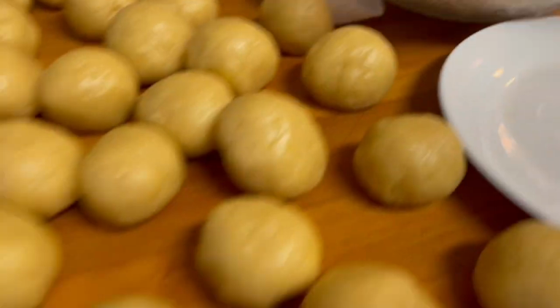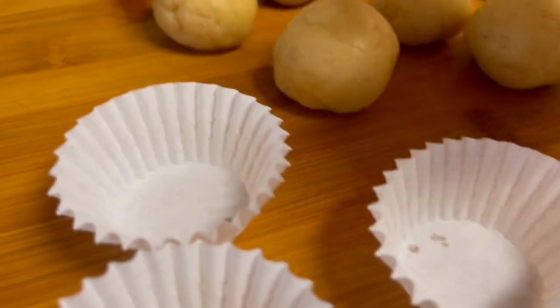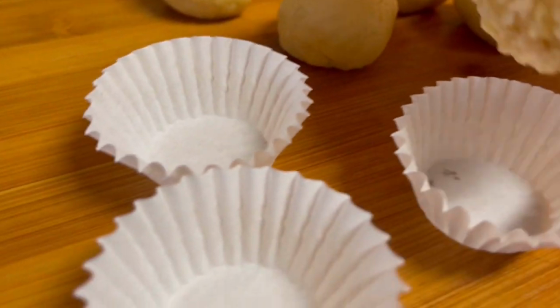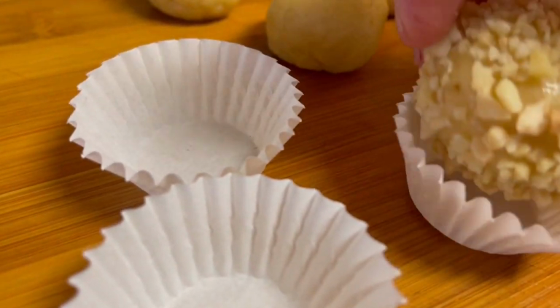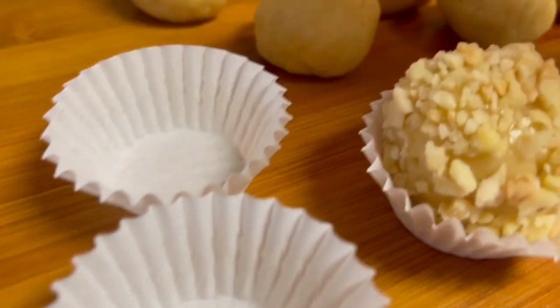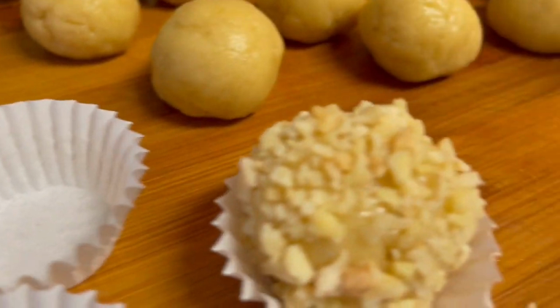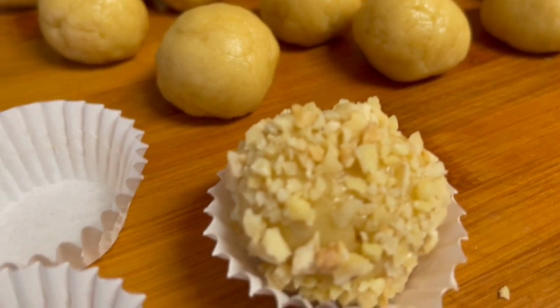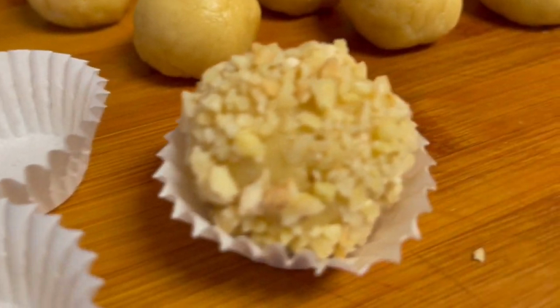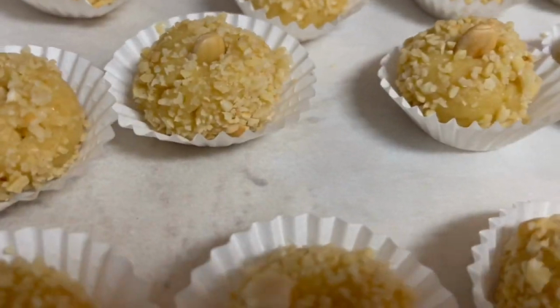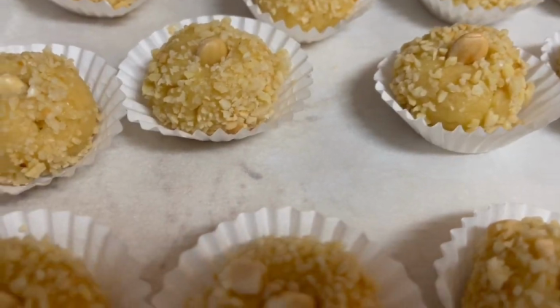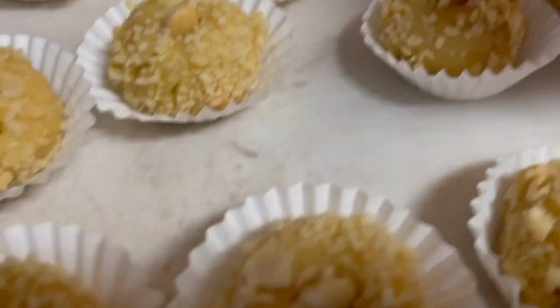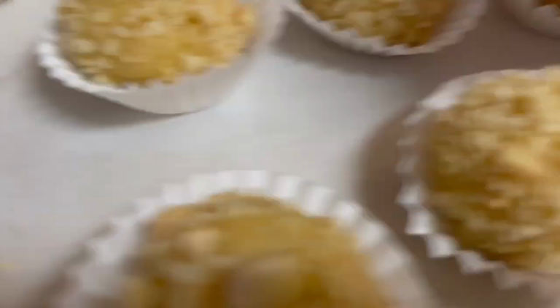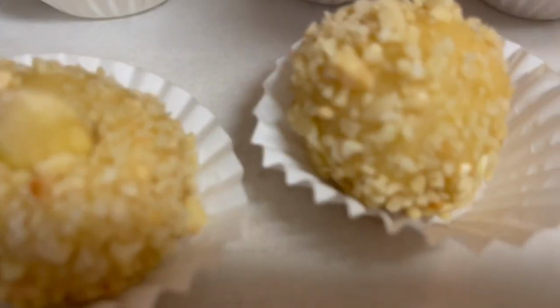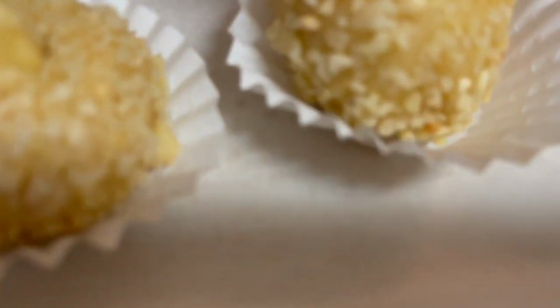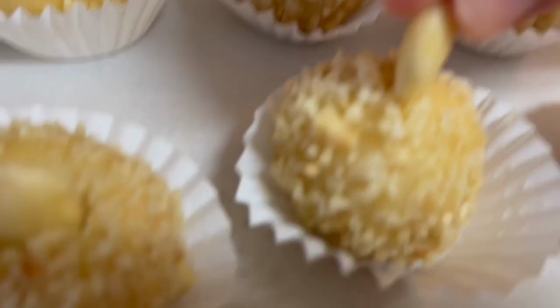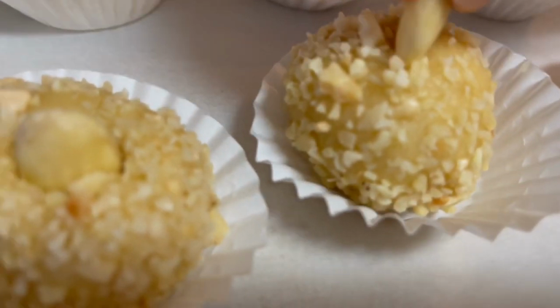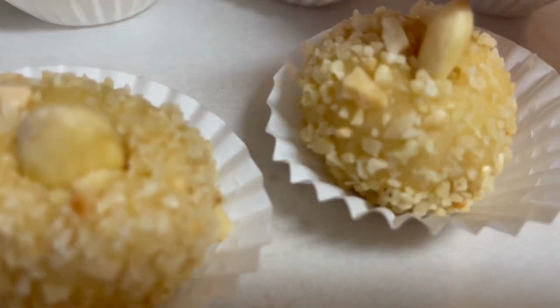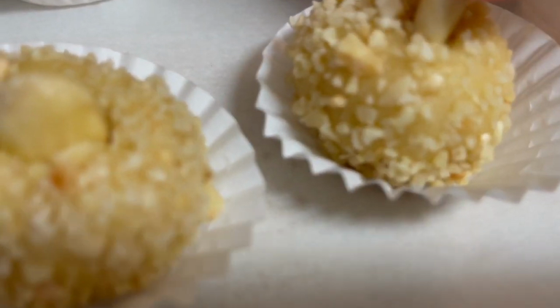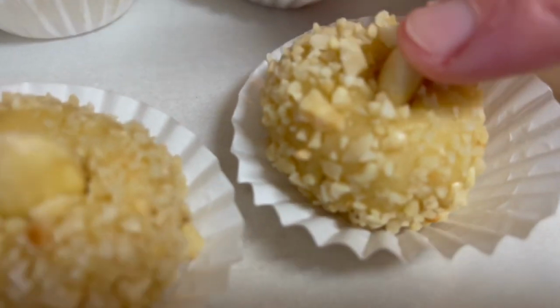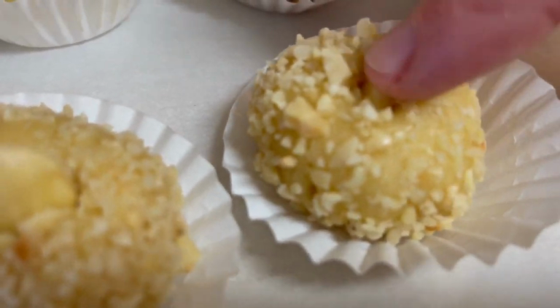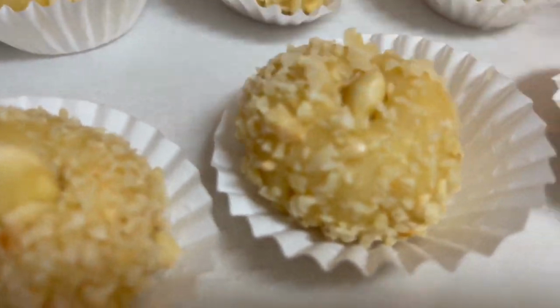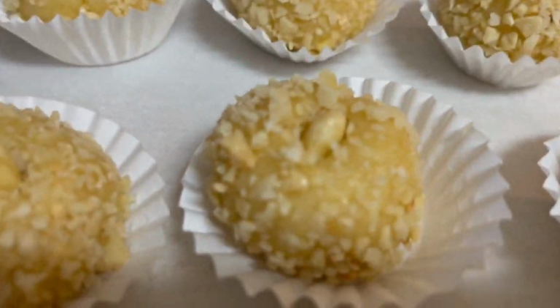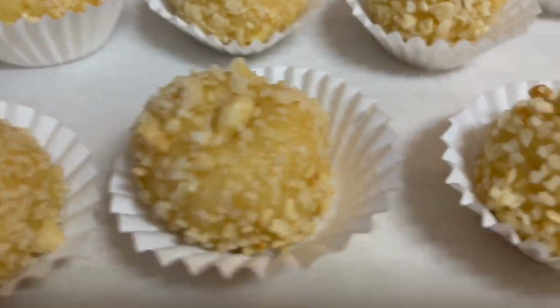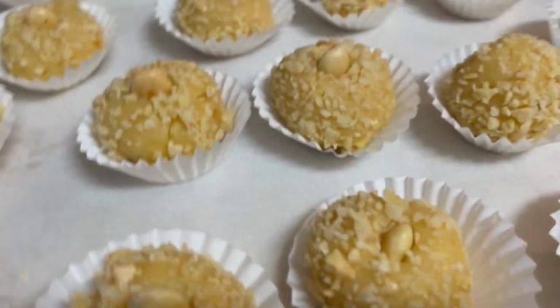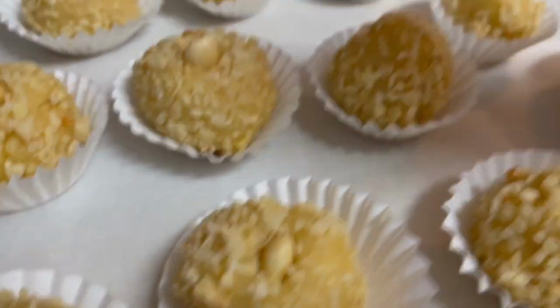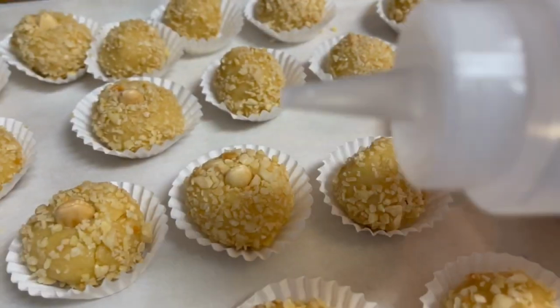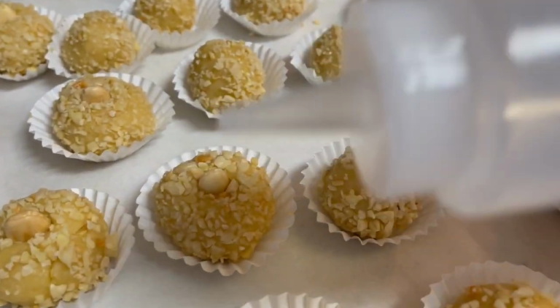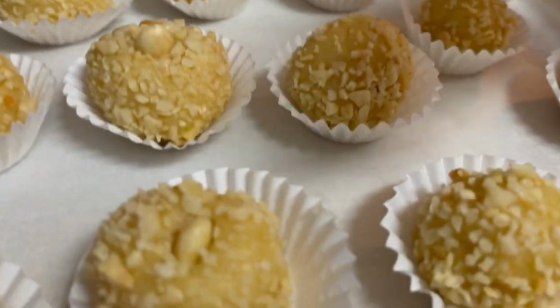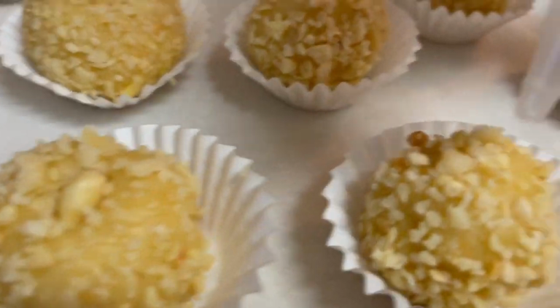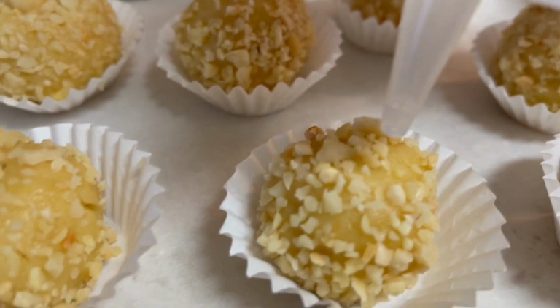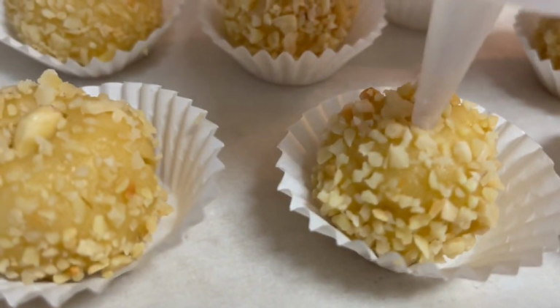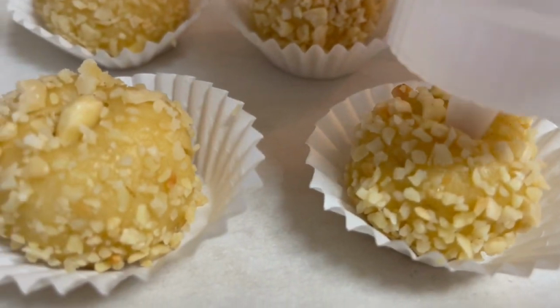Then place the balls in mini baking cups. Transfer them to a baking sheet. Place a whole almond in the center of each ball of dough.